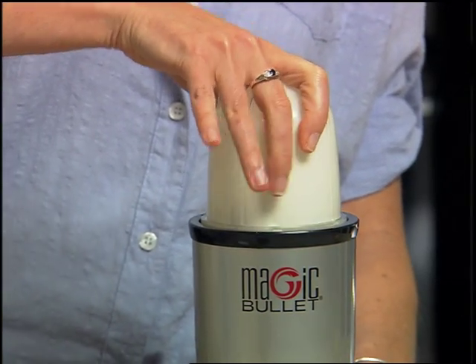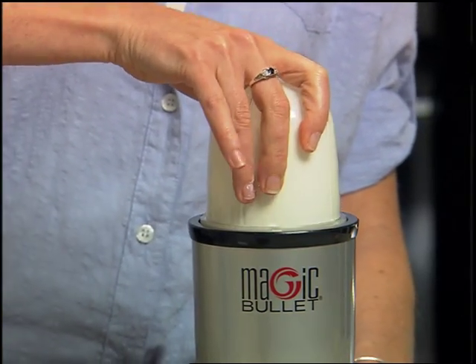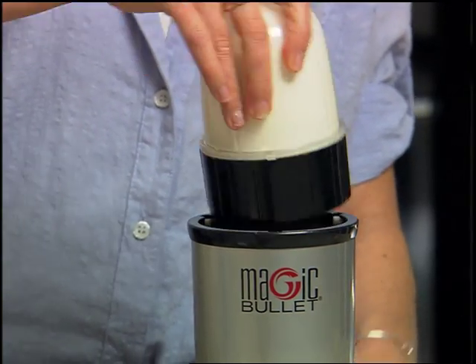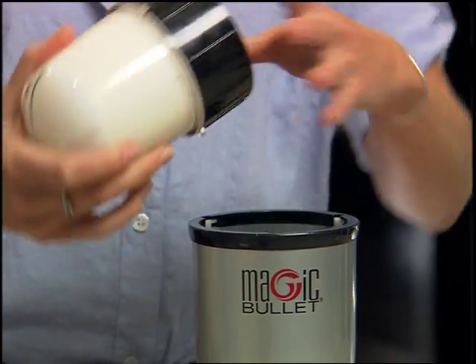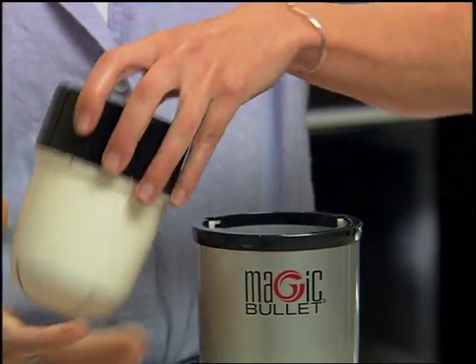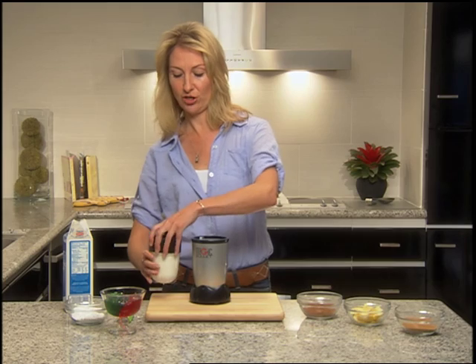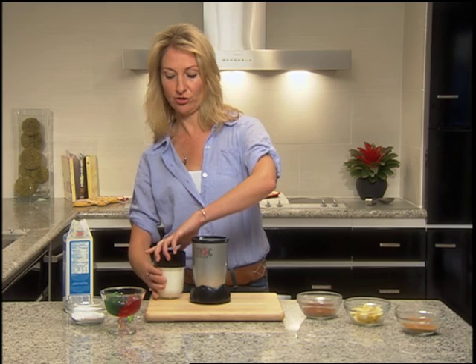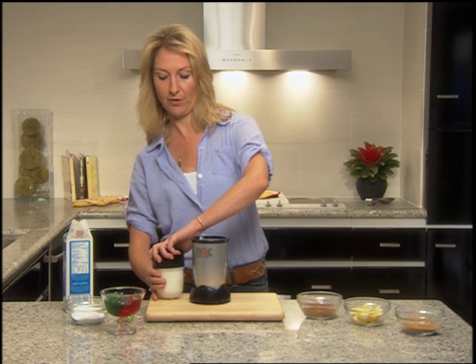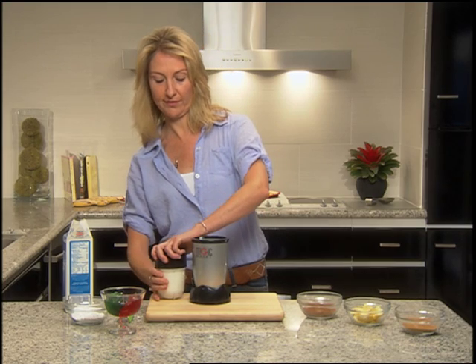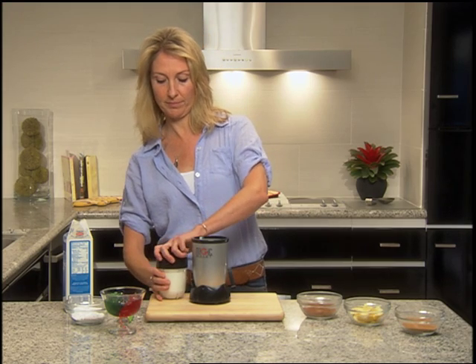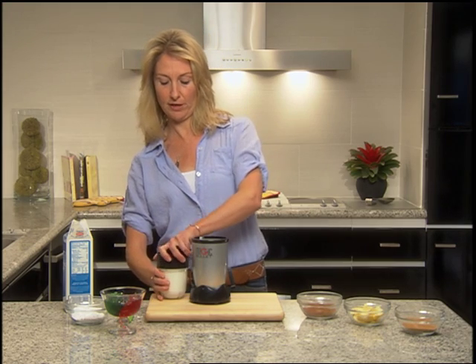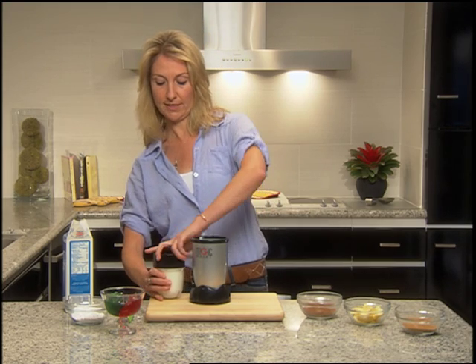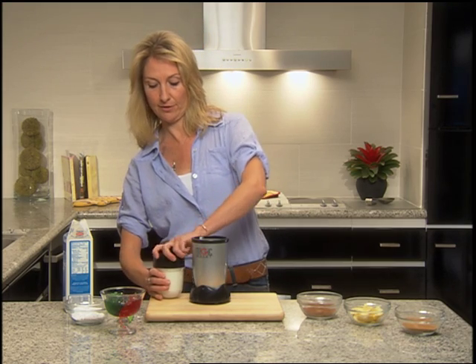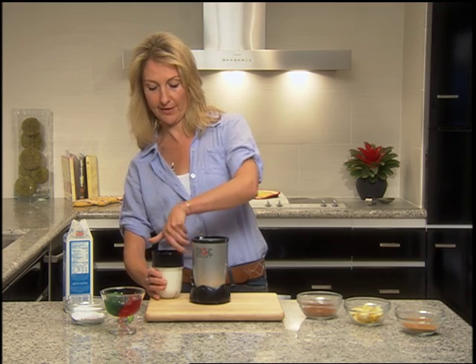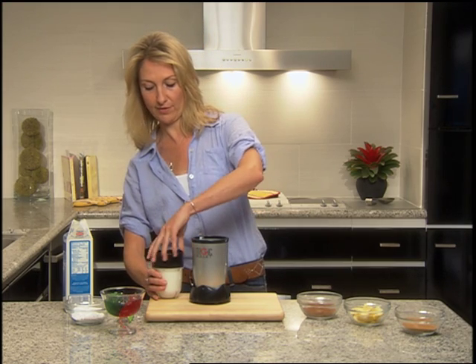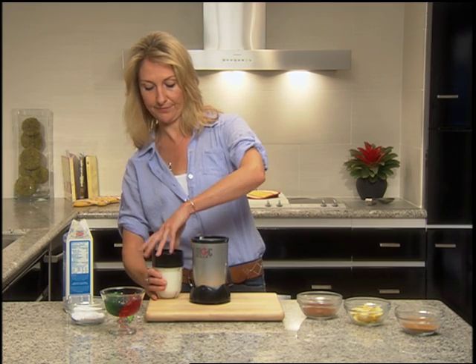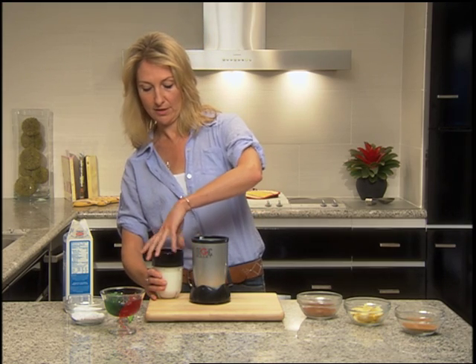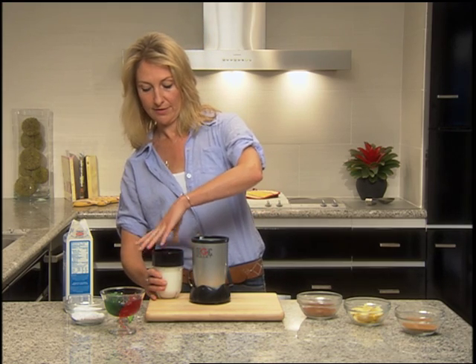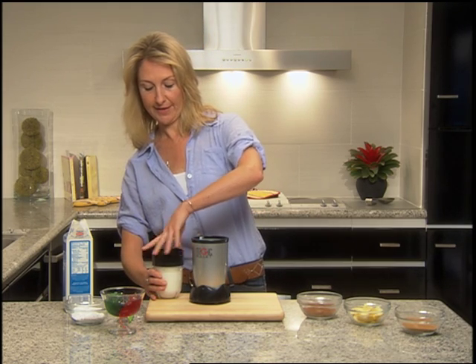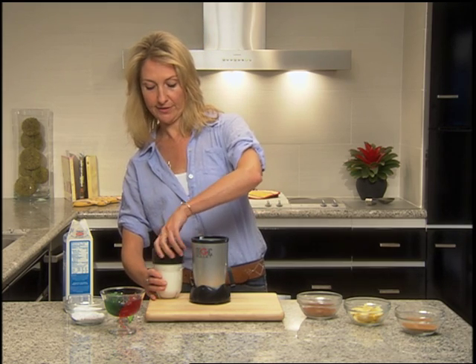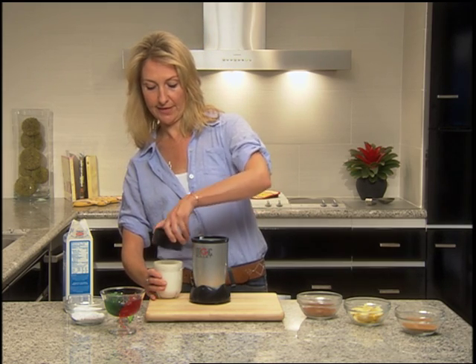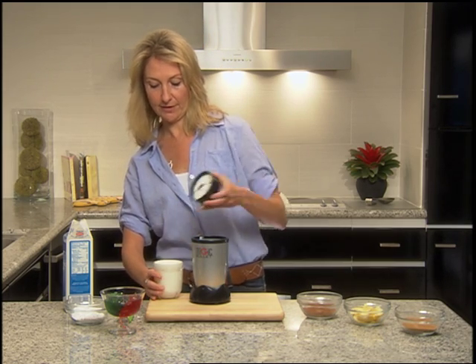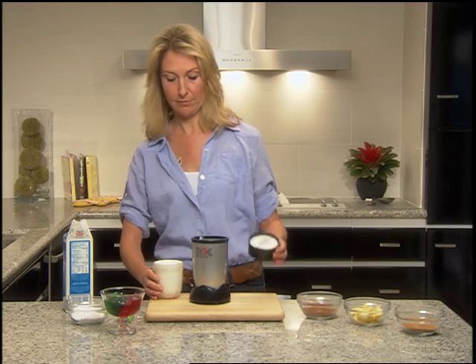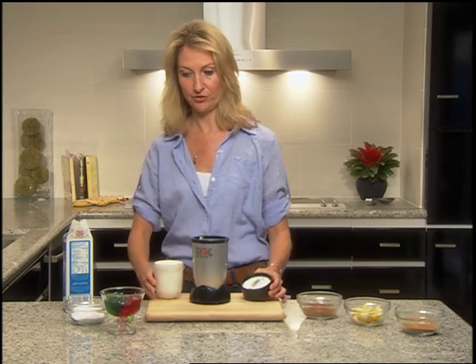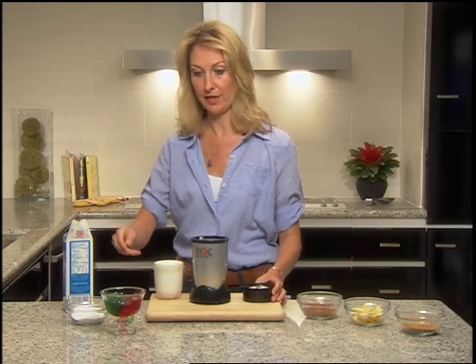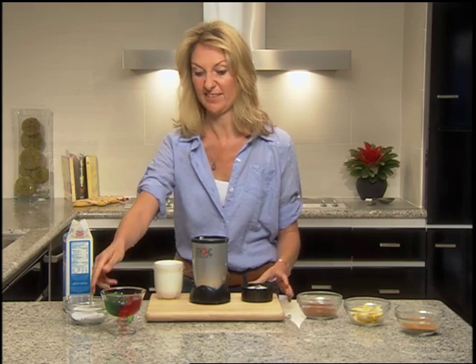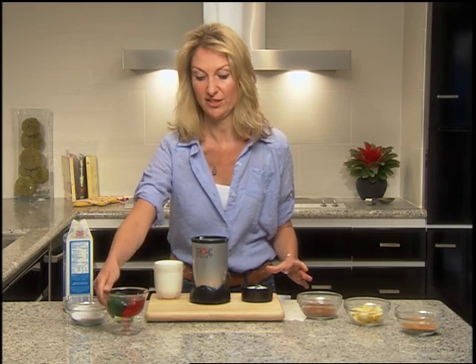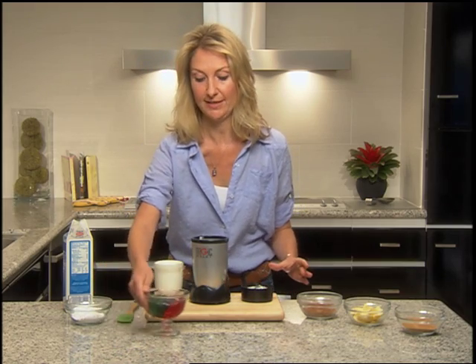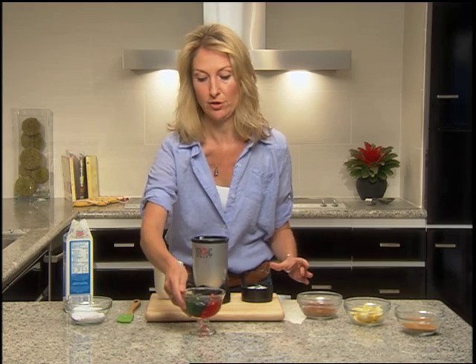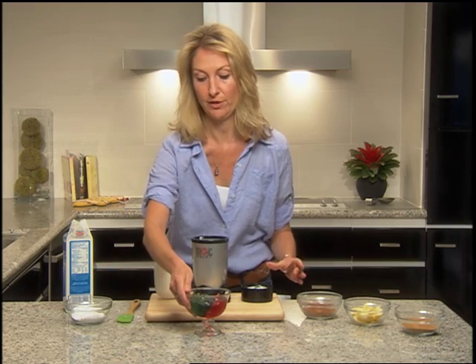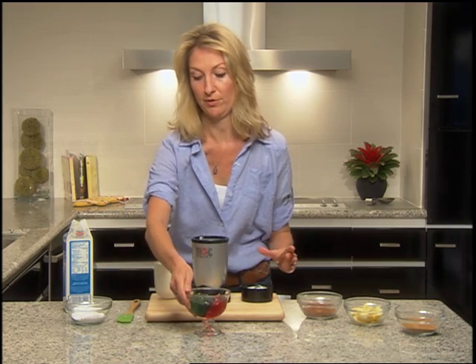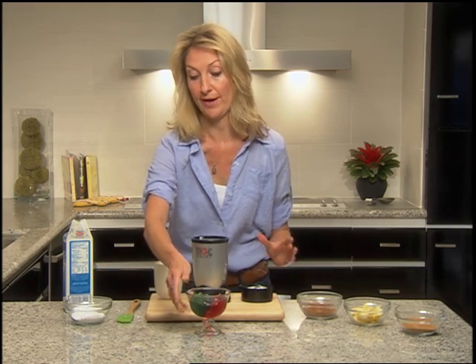Do you hear that? The change in noise is the whipped cream telling you that it's ready. It sounds like the motor slows down, and that's a good cue to know that your whipped cream is done.